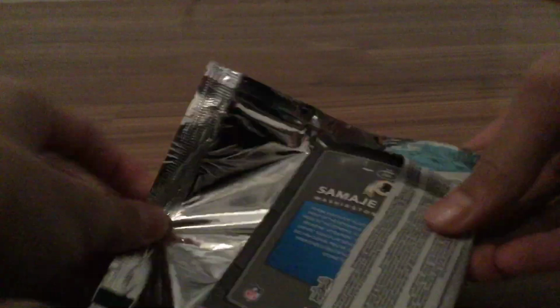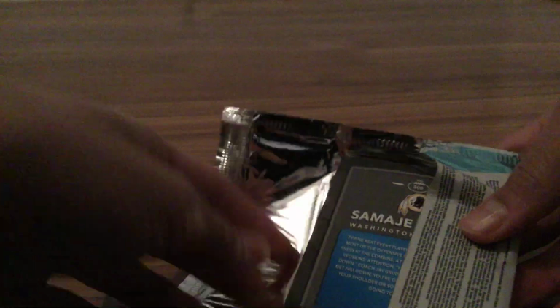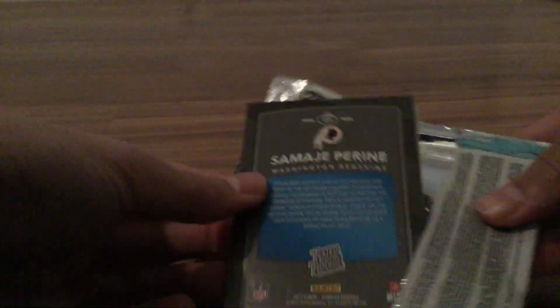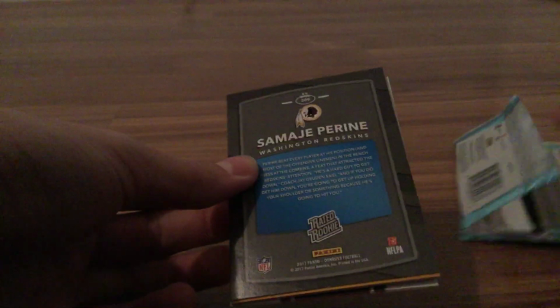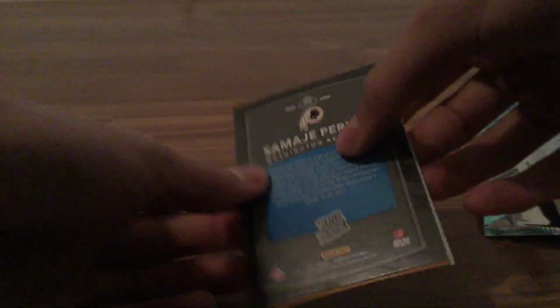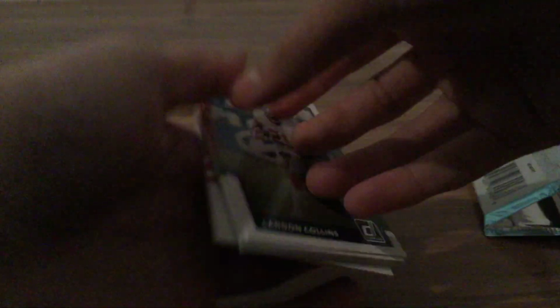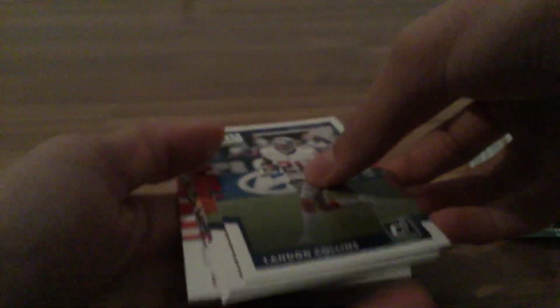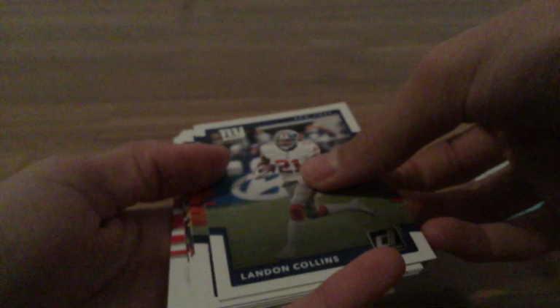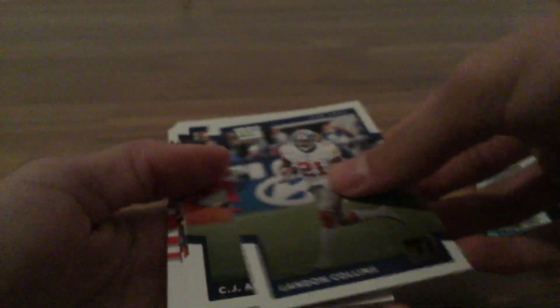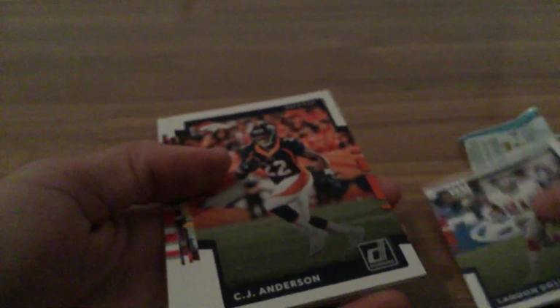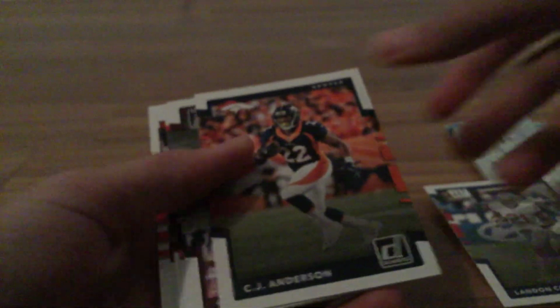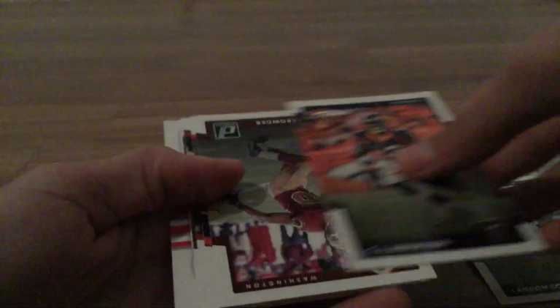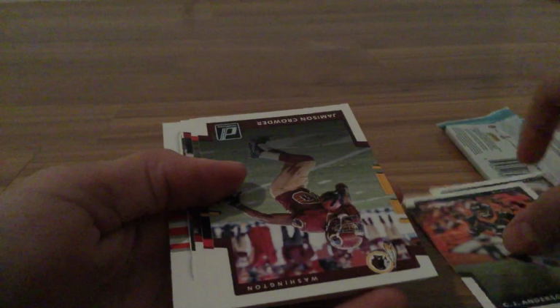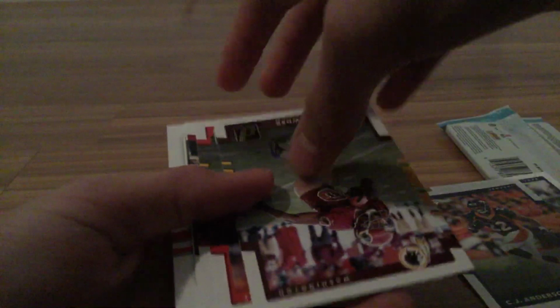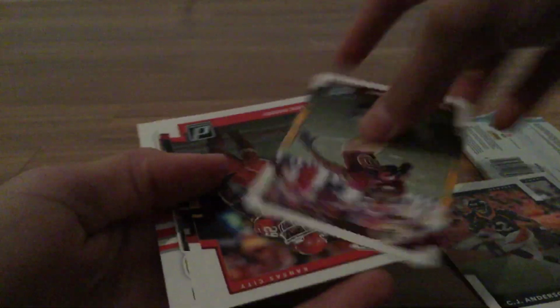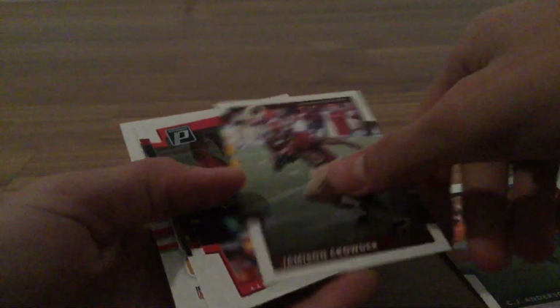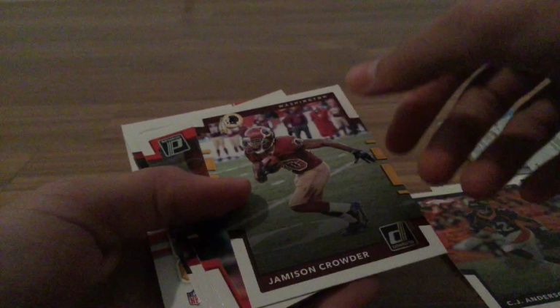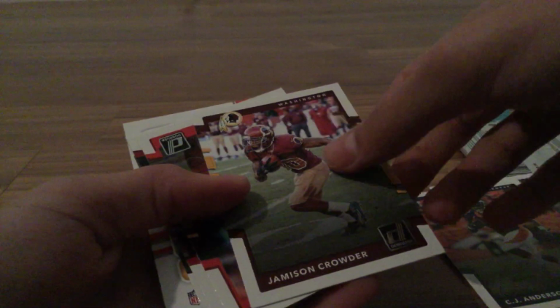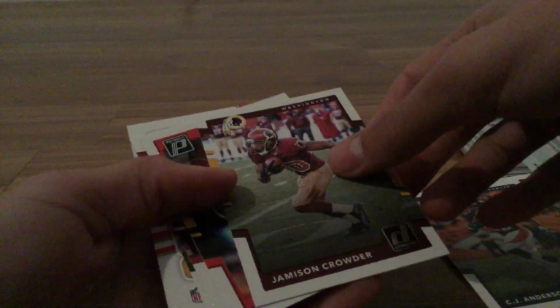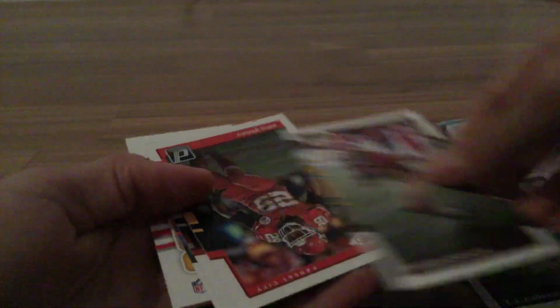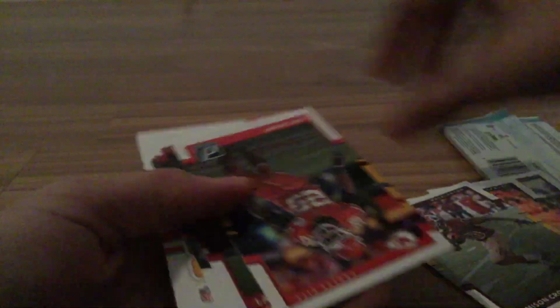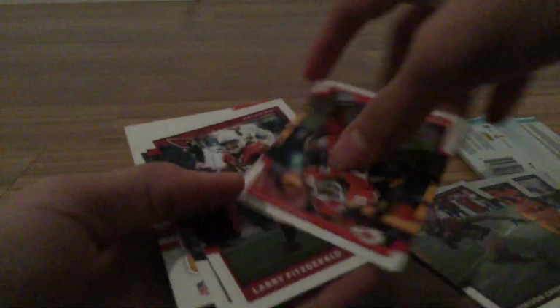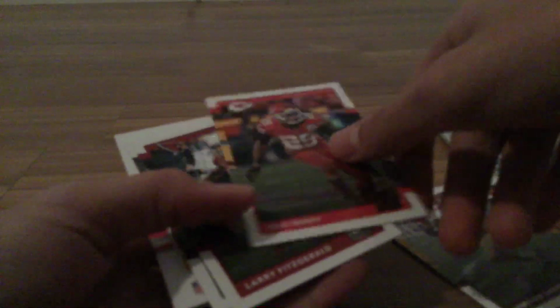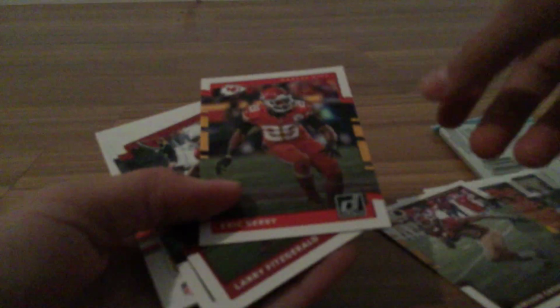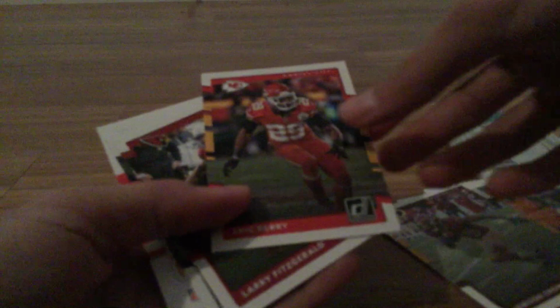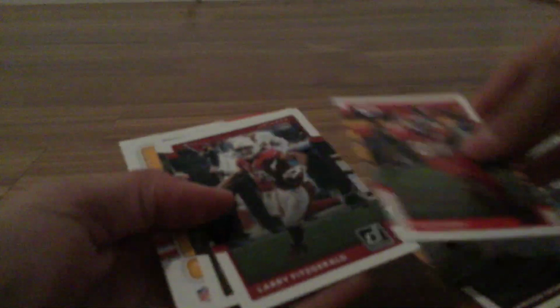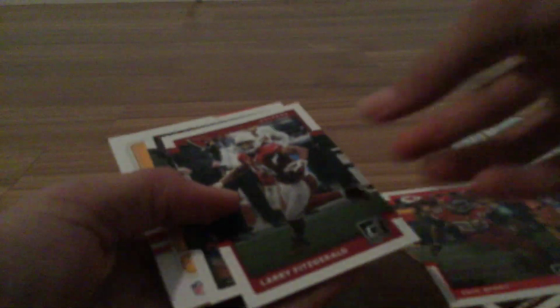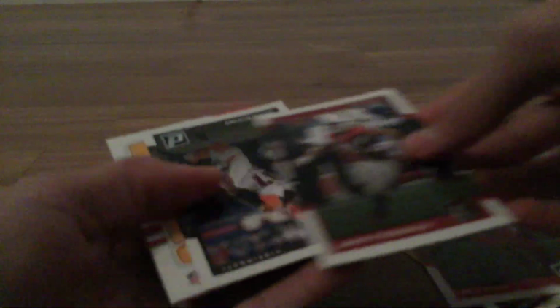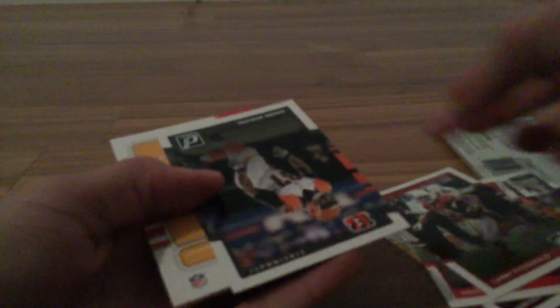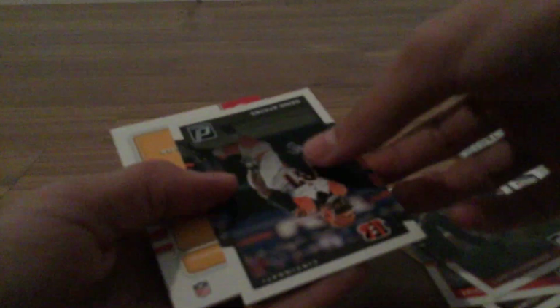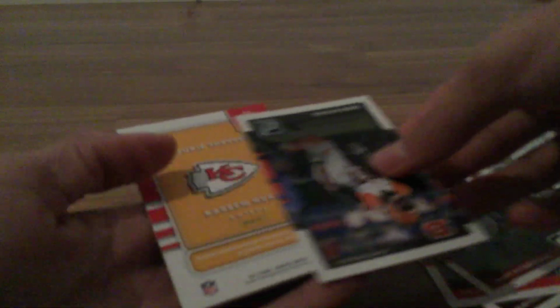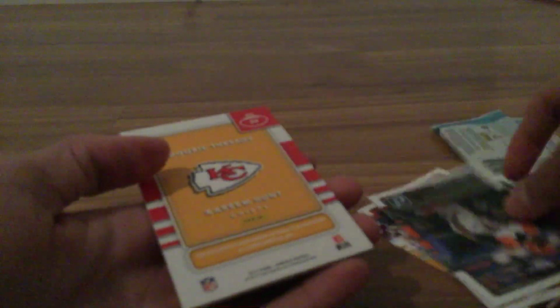Yeah, I think it is a hit — hopefully it's a nice one. We've got Landon Collins, CJ Anderson. I'll make a video later on the bottom feeder box probably. Also Jameson Crowder, Eric Berry, Larry Fitzgerald...